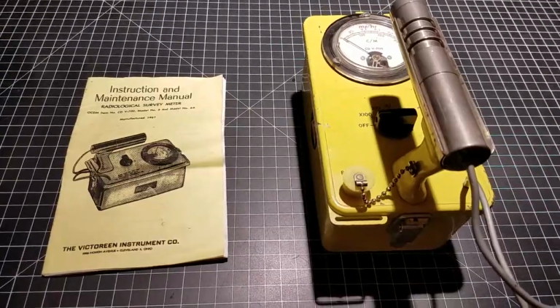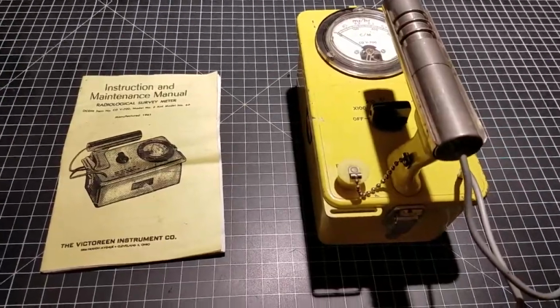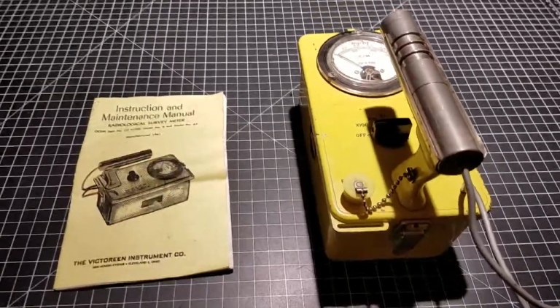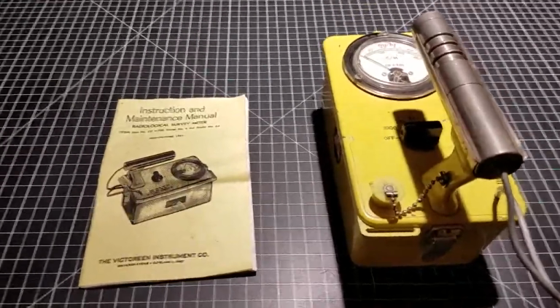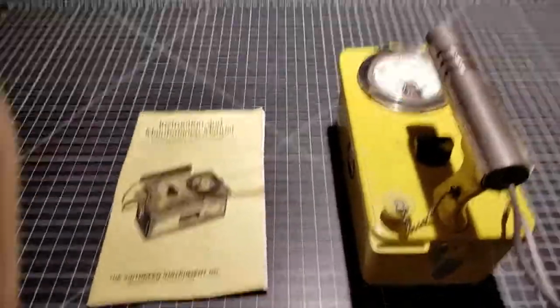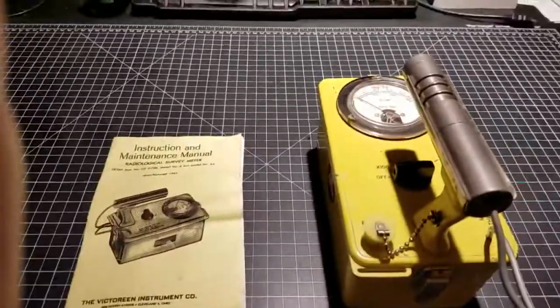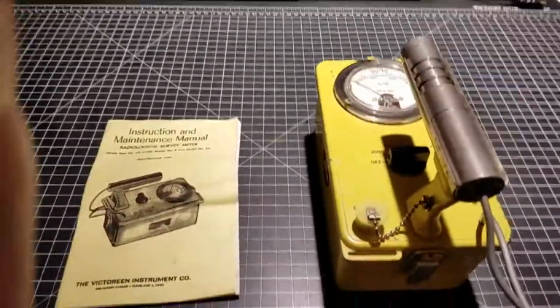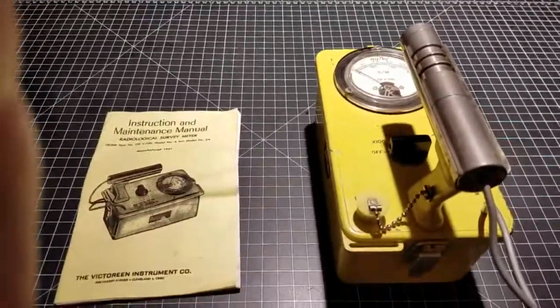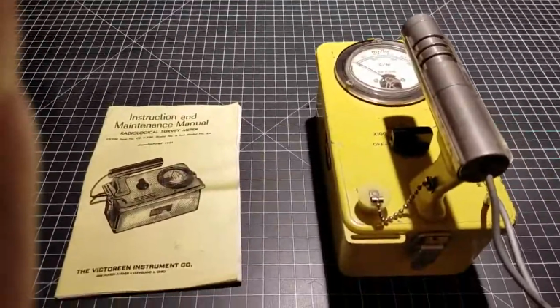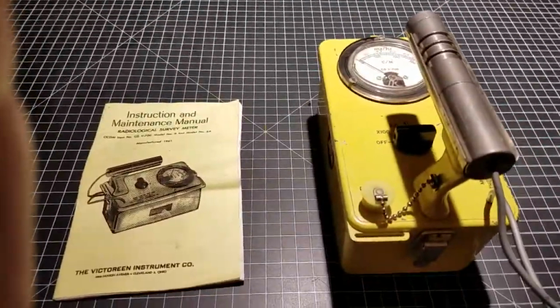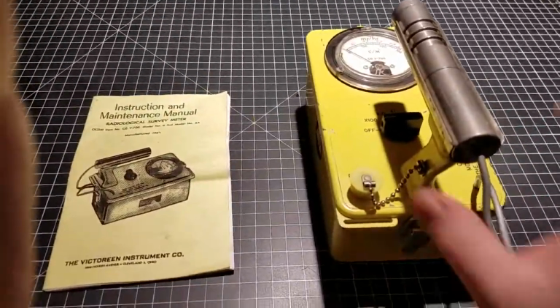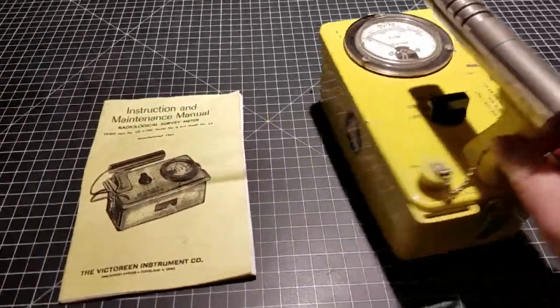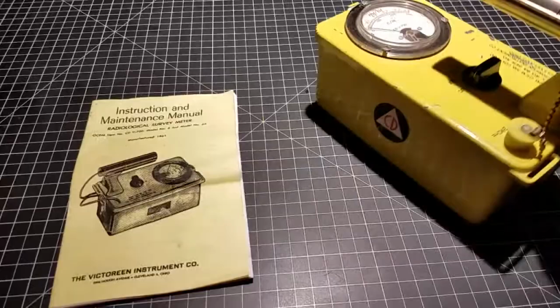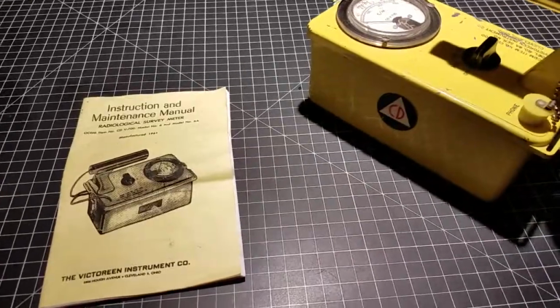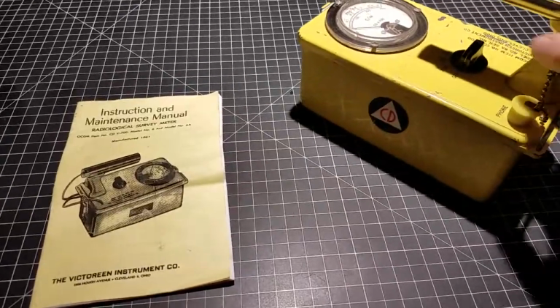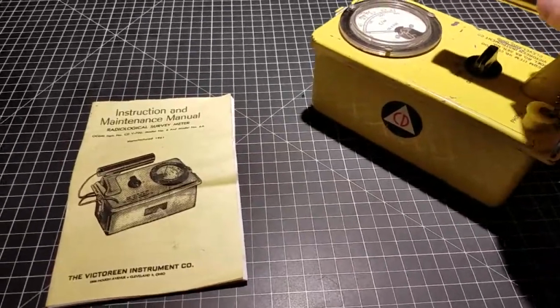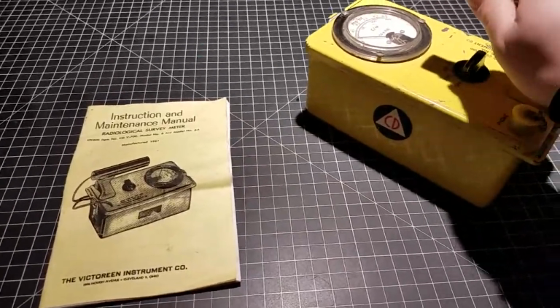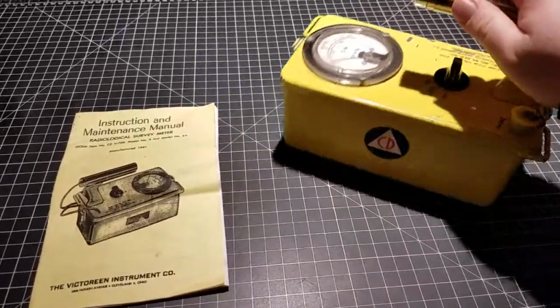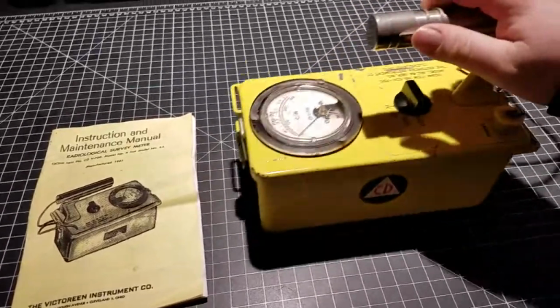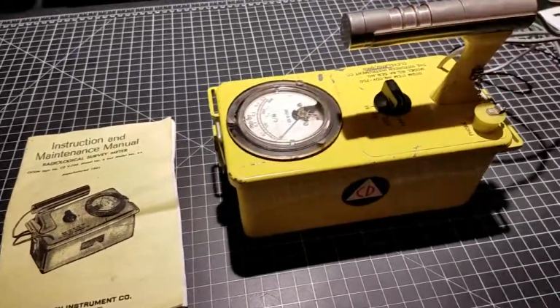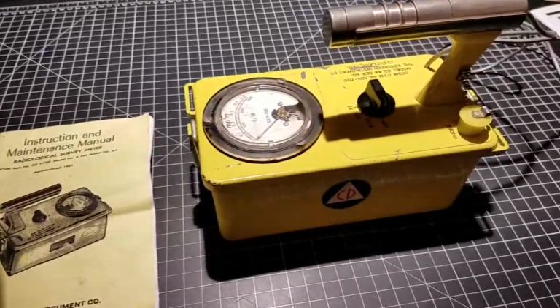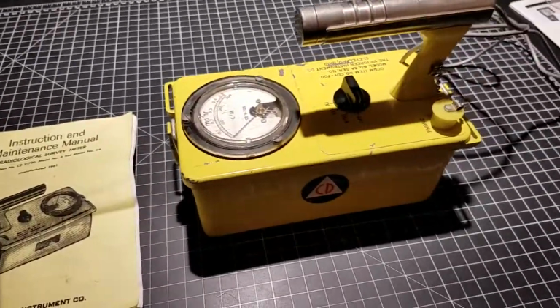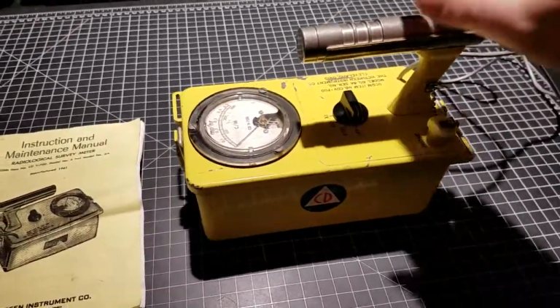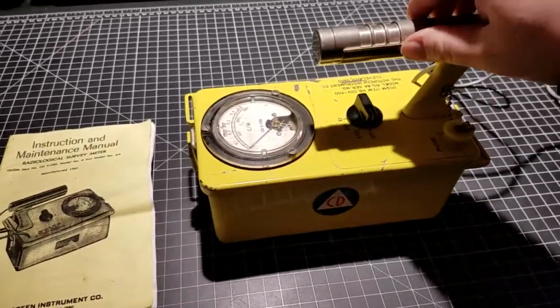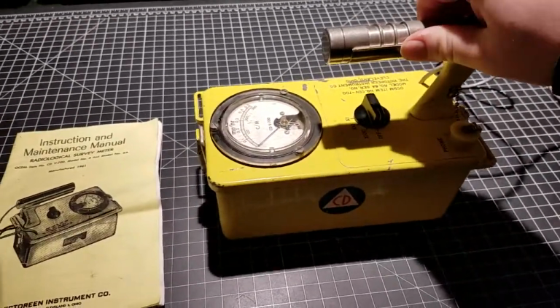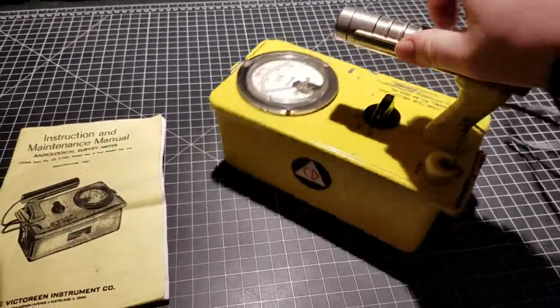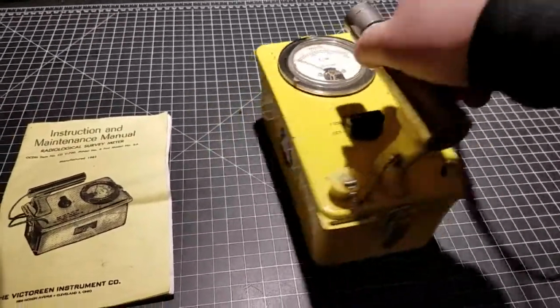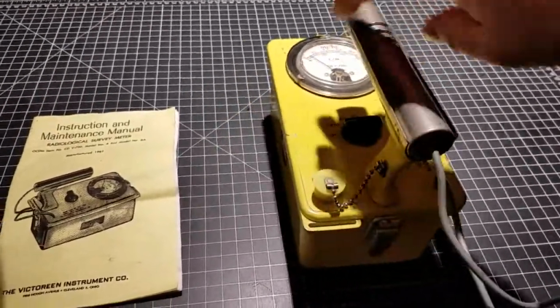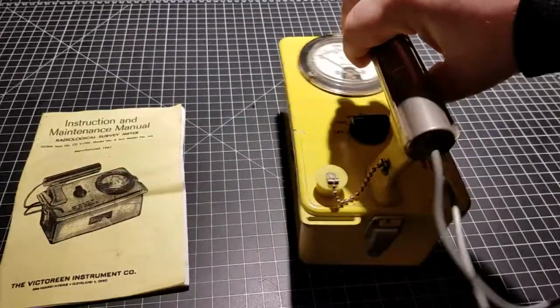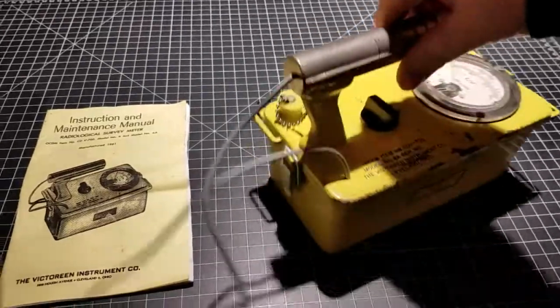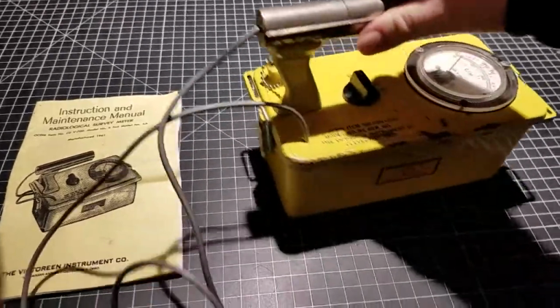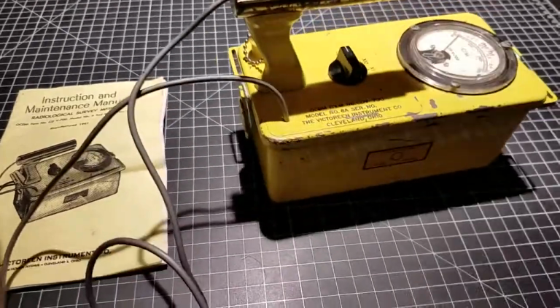Hey guys, welcome back. Josh with another video, this one on the antique CDV-700 Geiger counter I just got.